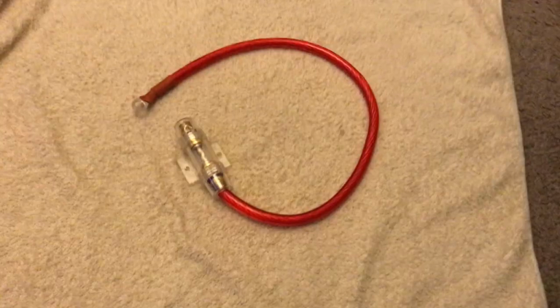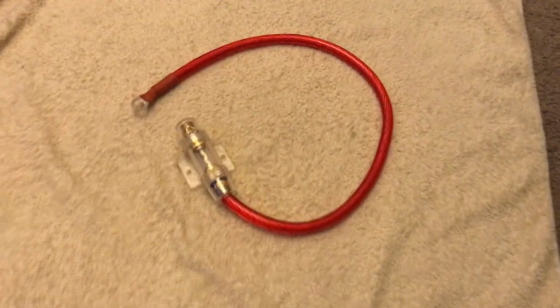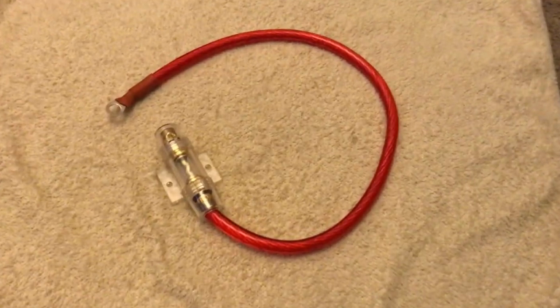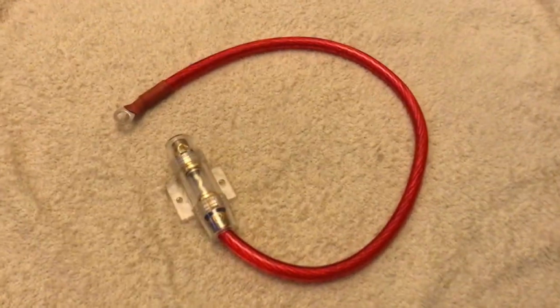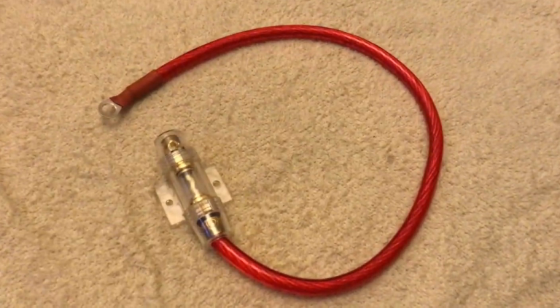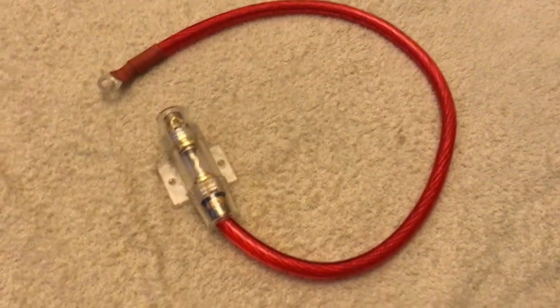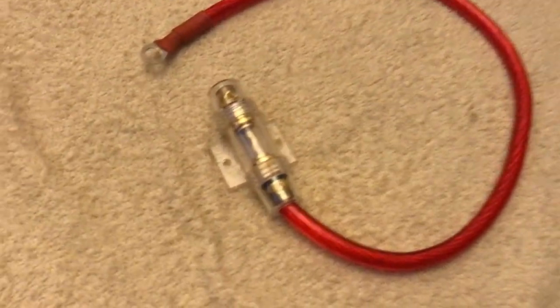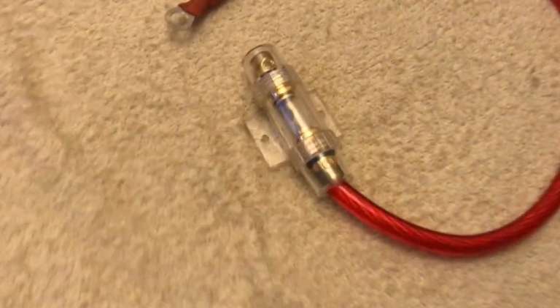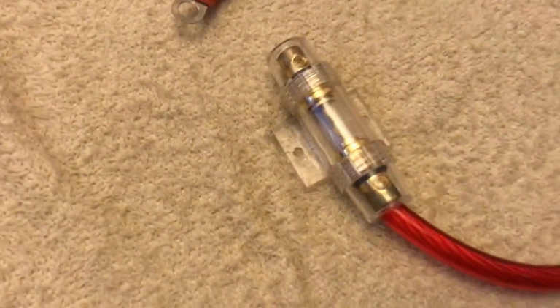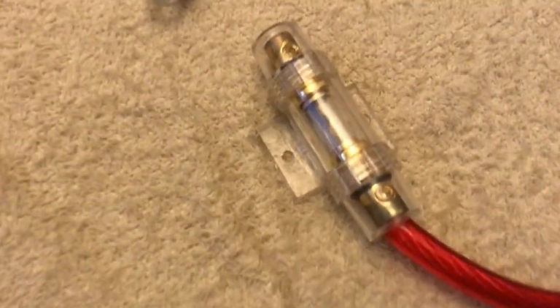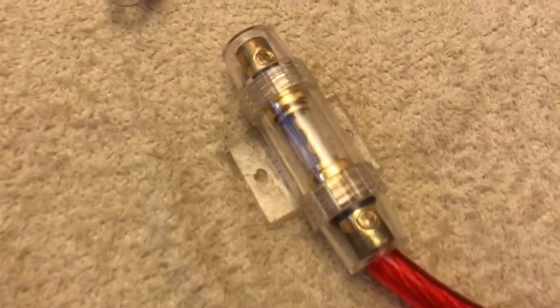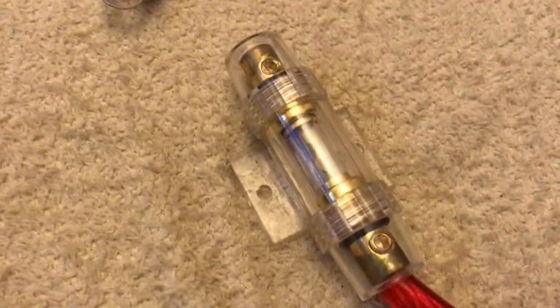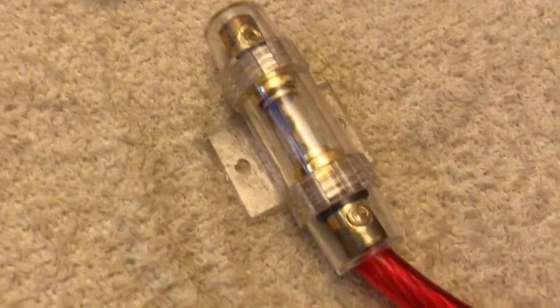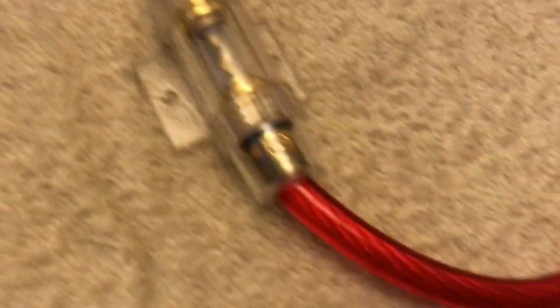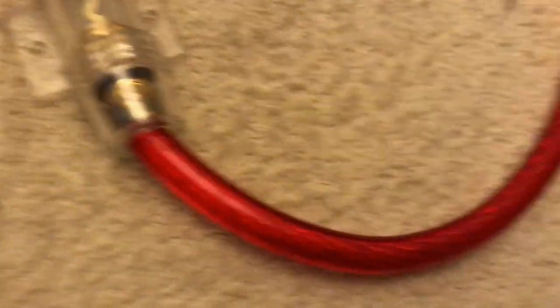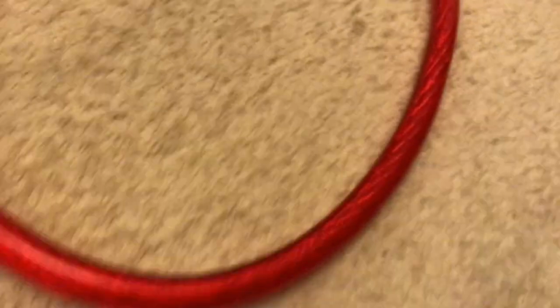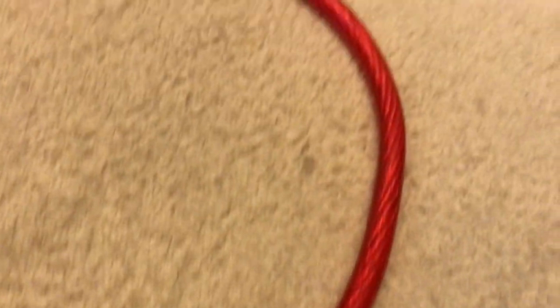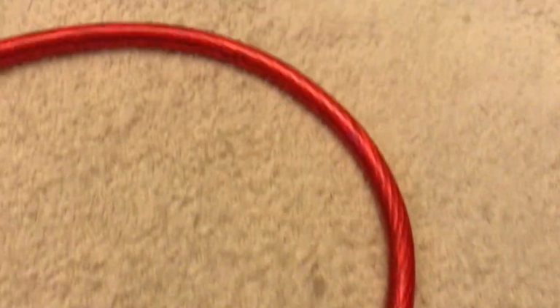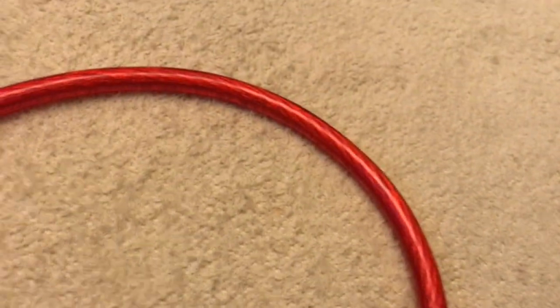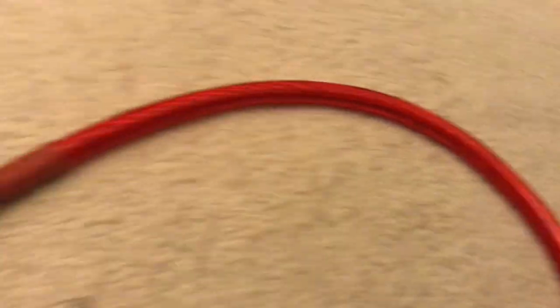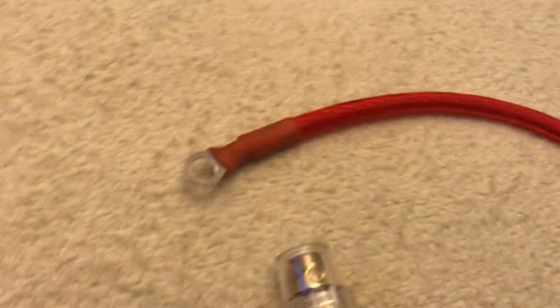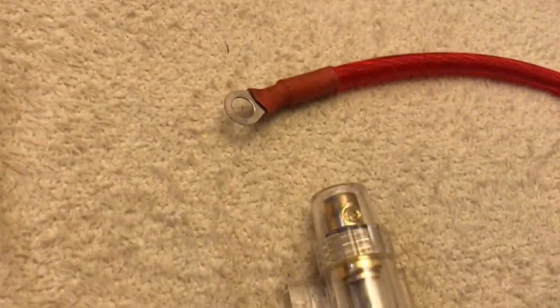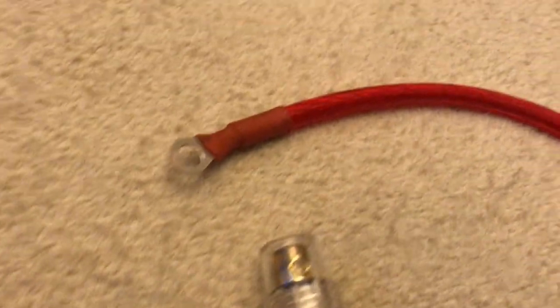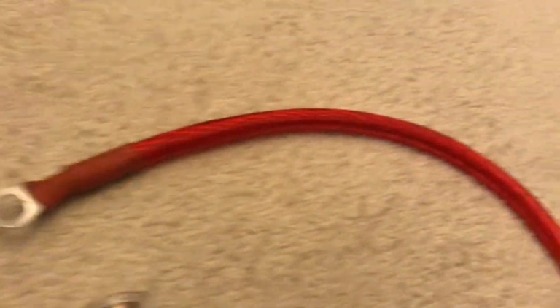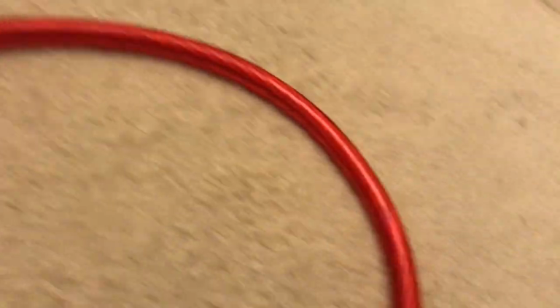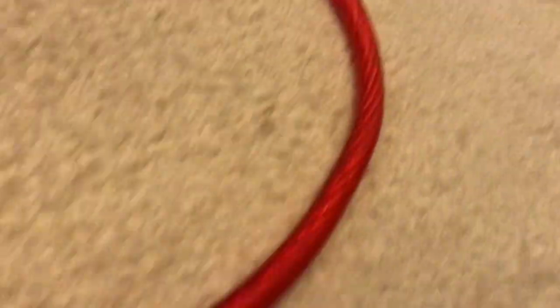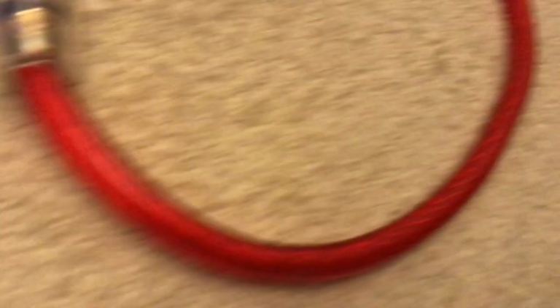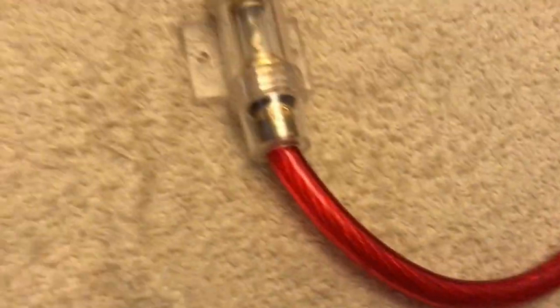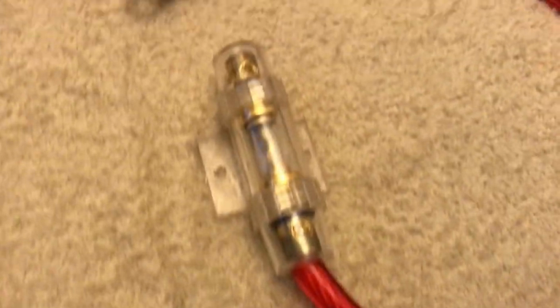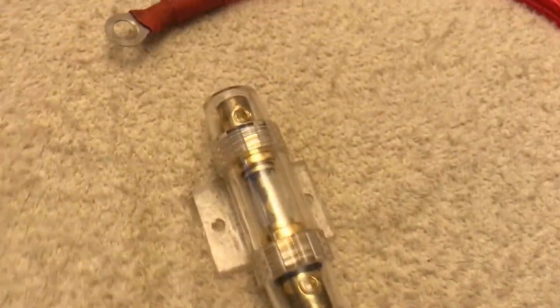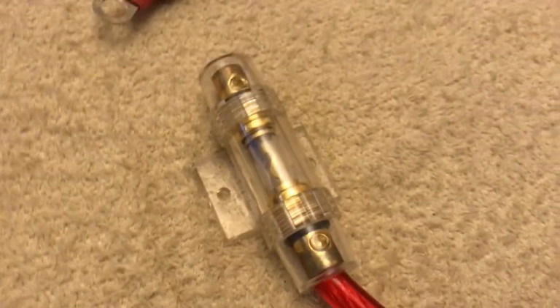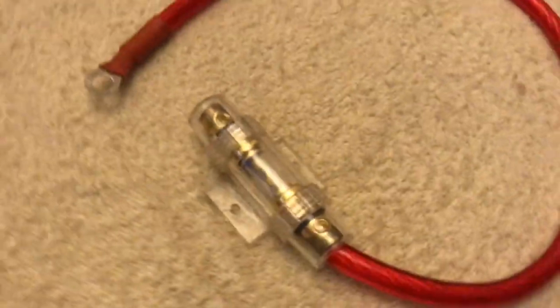So here is the 4 gauge crimped and wrapped with an AGU fuse holder, with heat shrink too. If you're not sure how to do this, check my last video — I'll link it on screen now. It's easy to do.